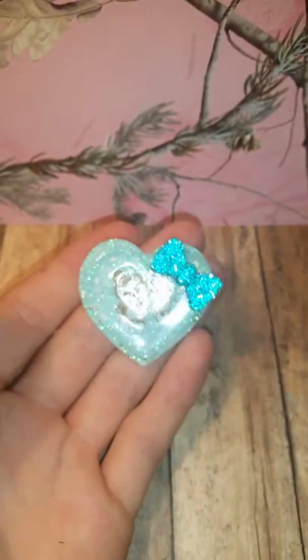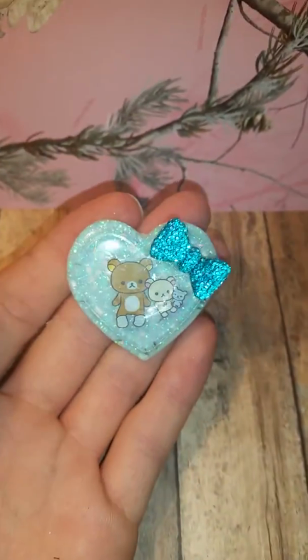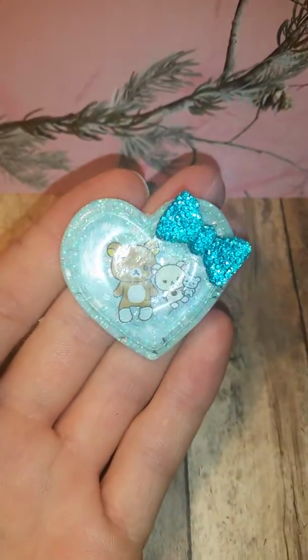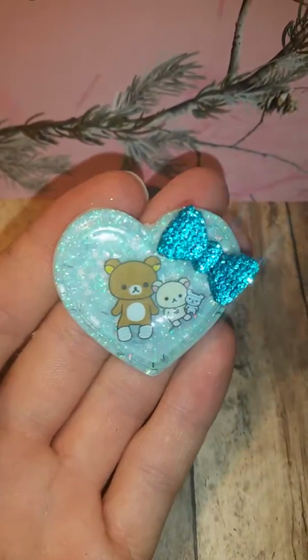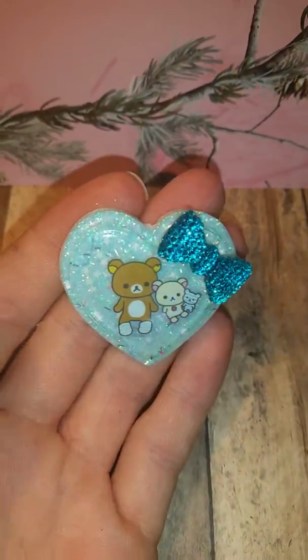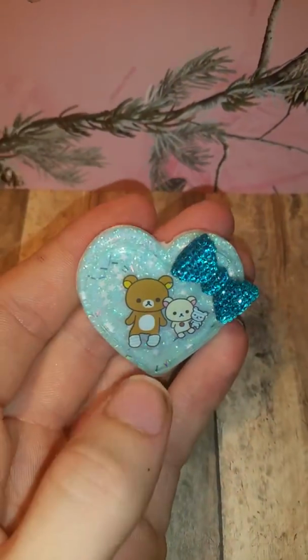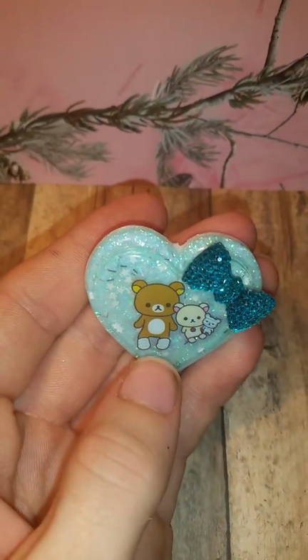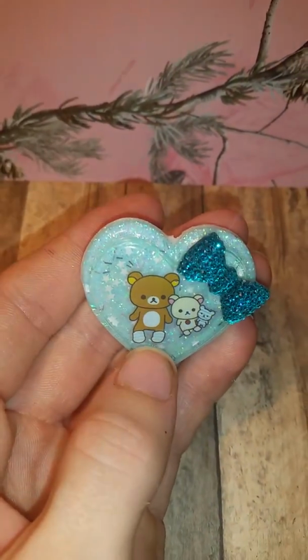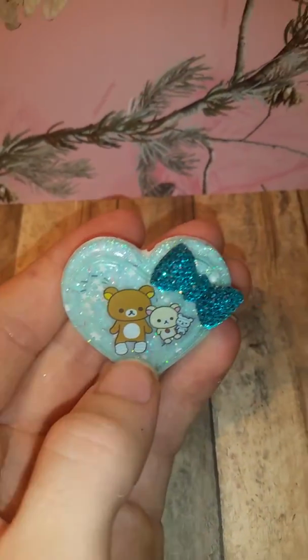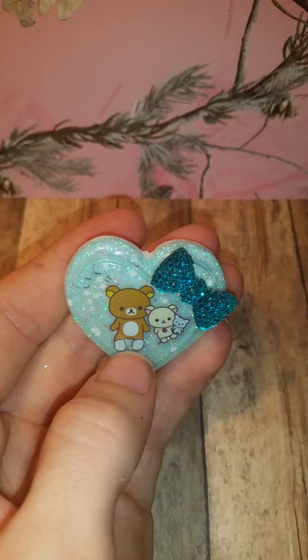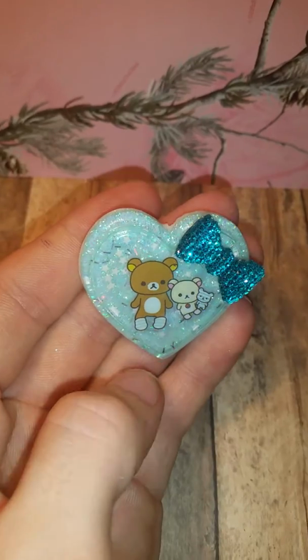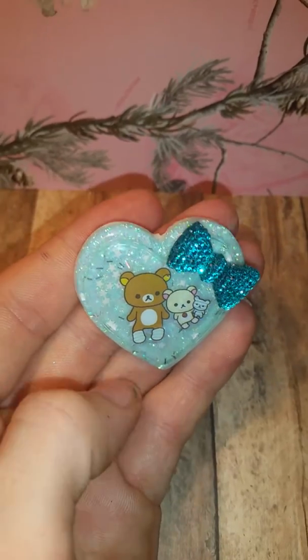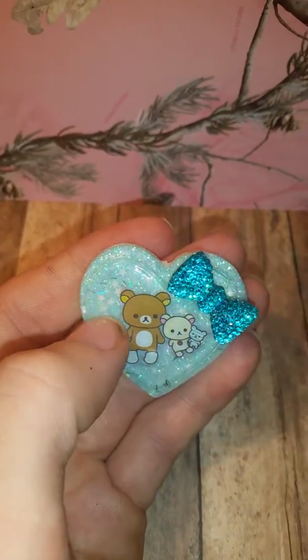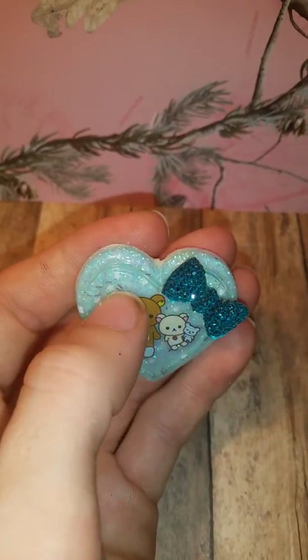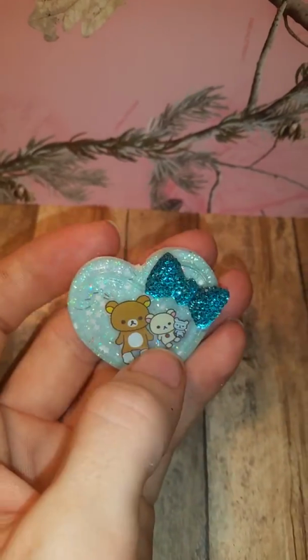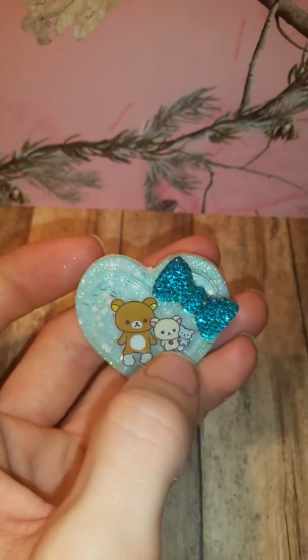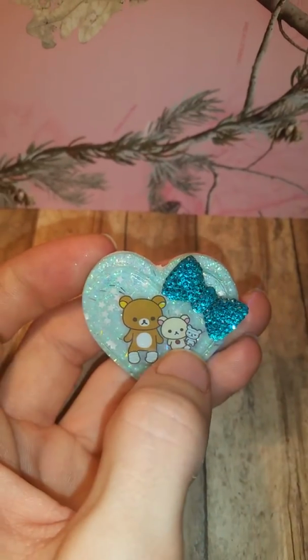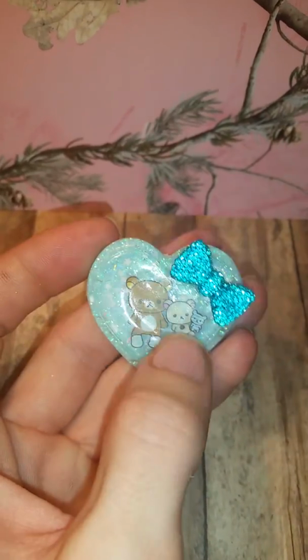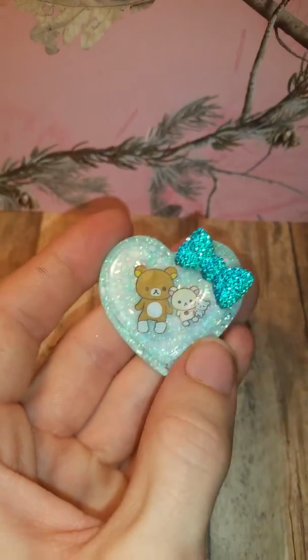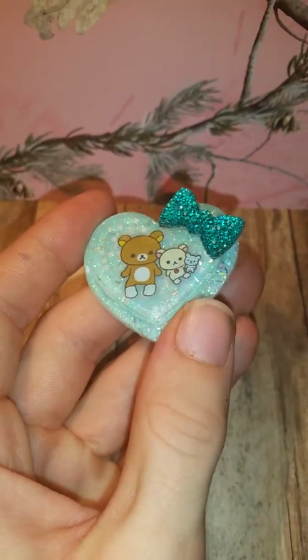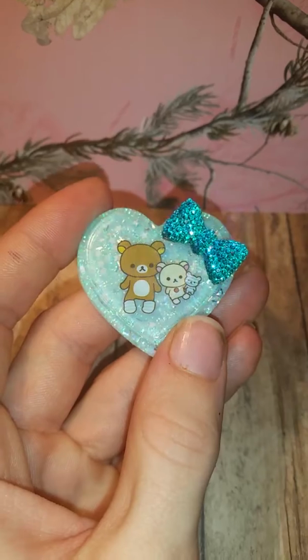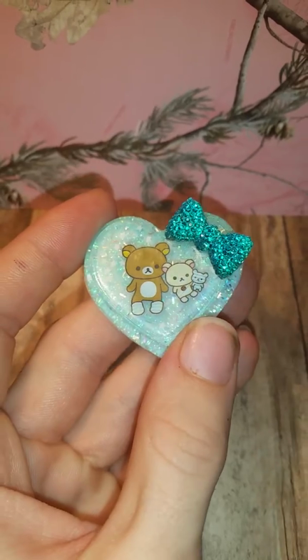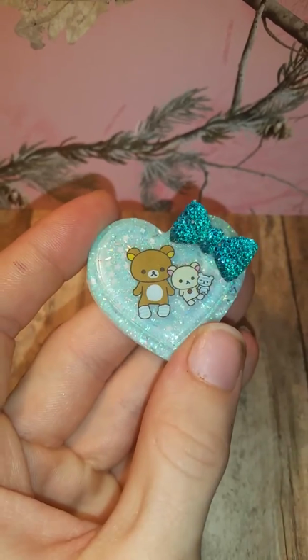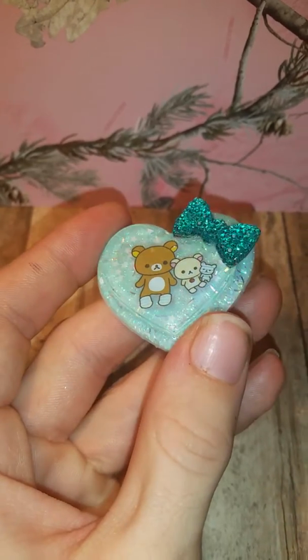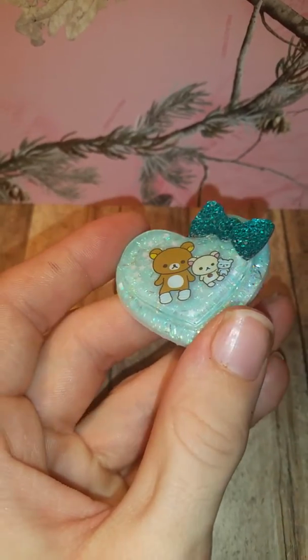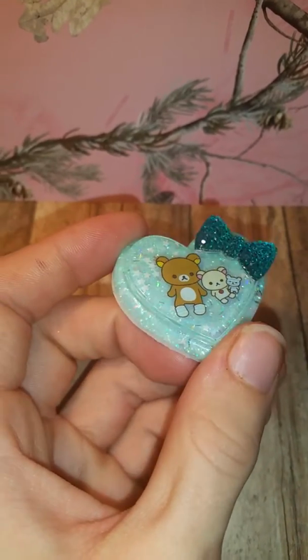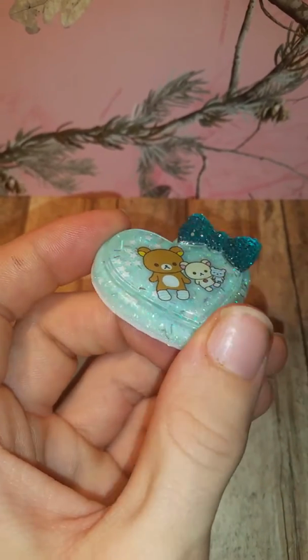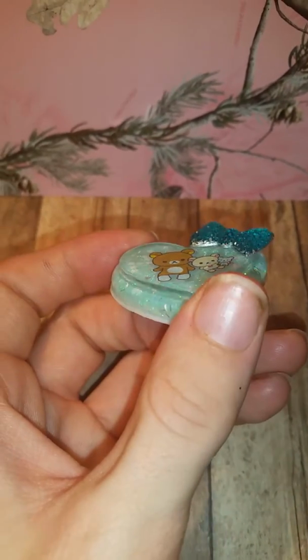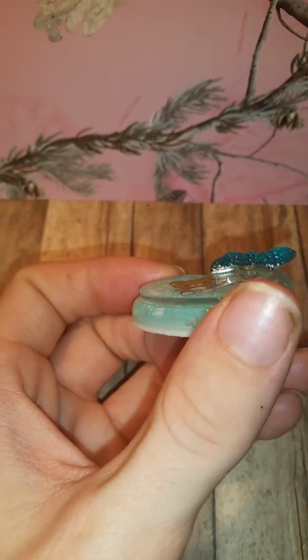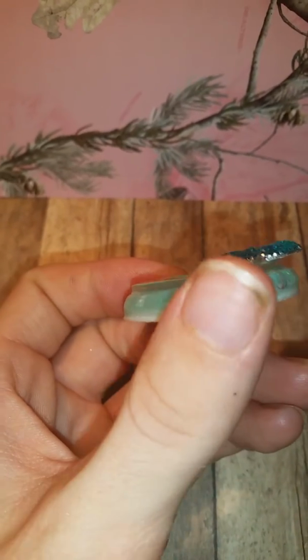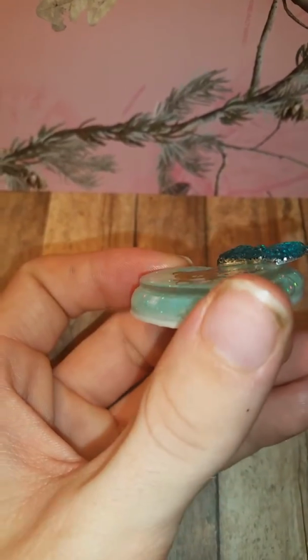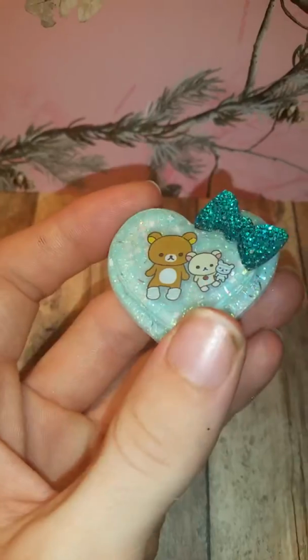There's this Rilakkuma and Korilakkuma piece which I really, really love. Look how cute his little socks are! There are stars in the background, they've got their little teddy bear, and I just put a little bow on it. I think I'm going to dome it — not over the bow, but there's an indent in this mold that I'll need to fill.